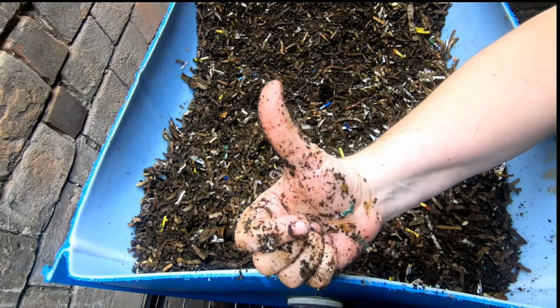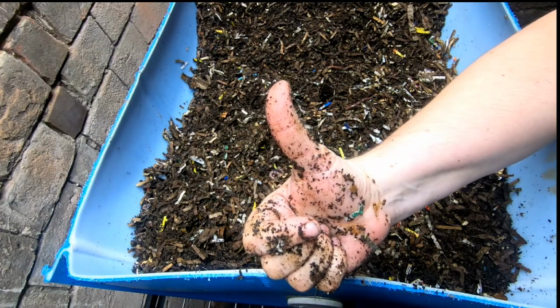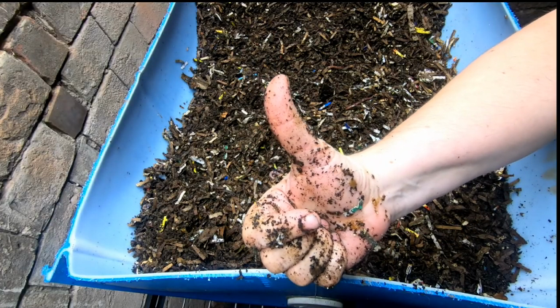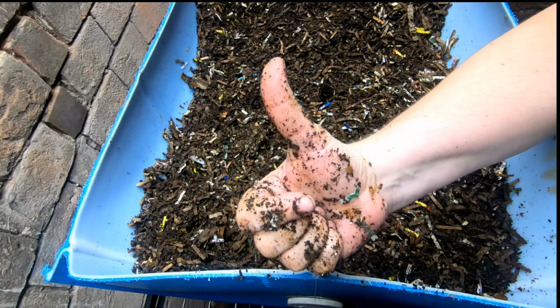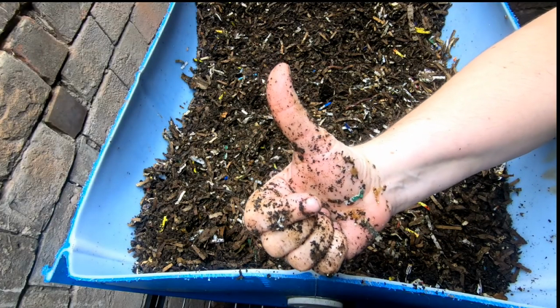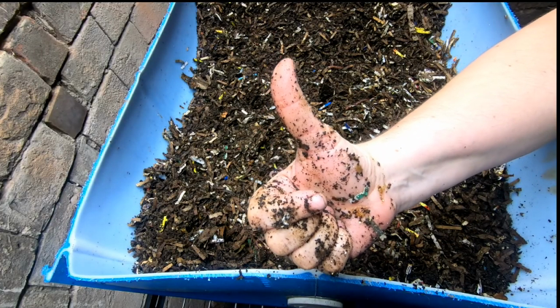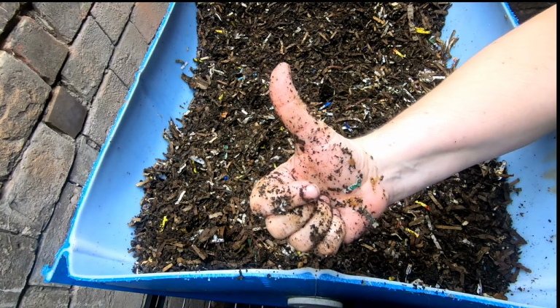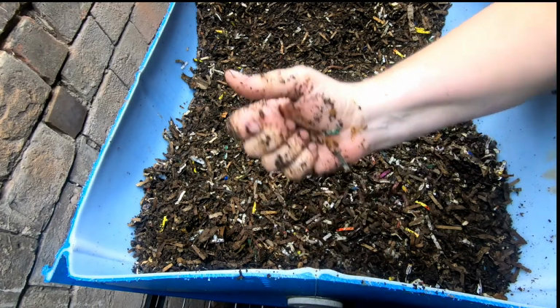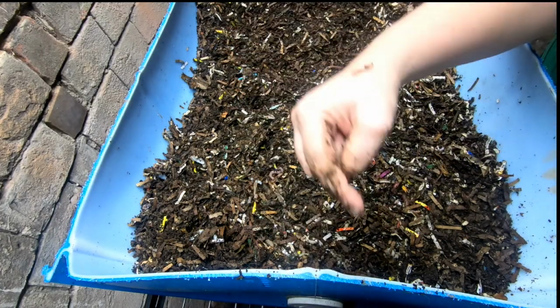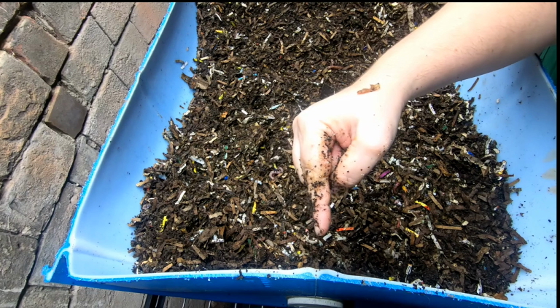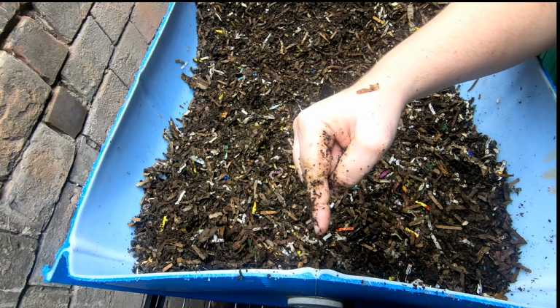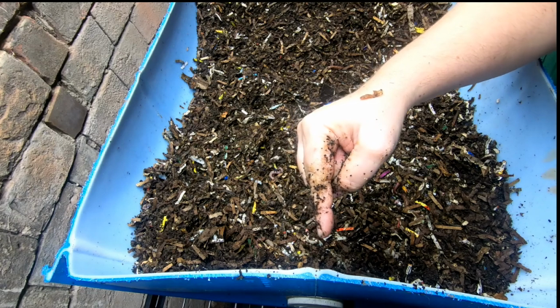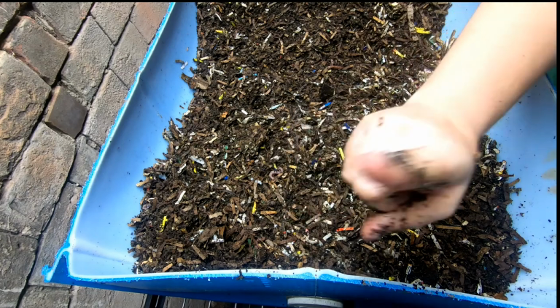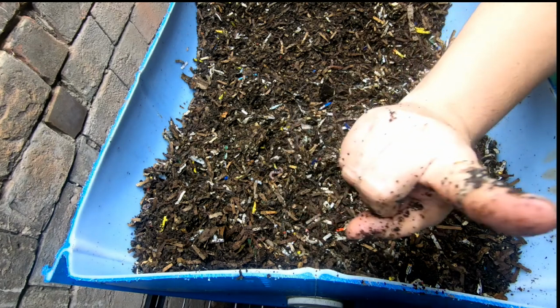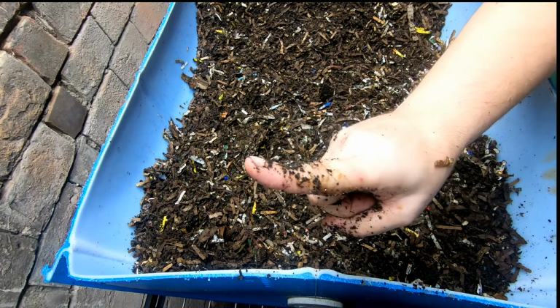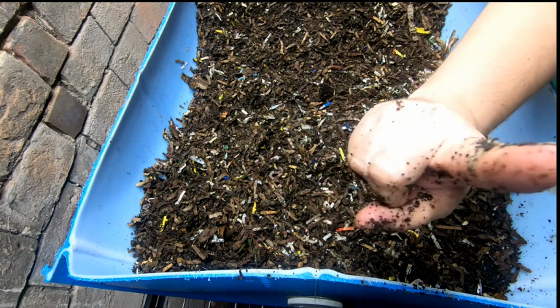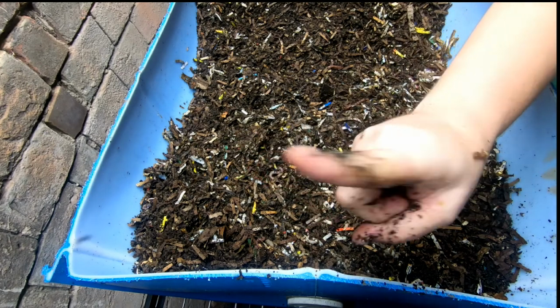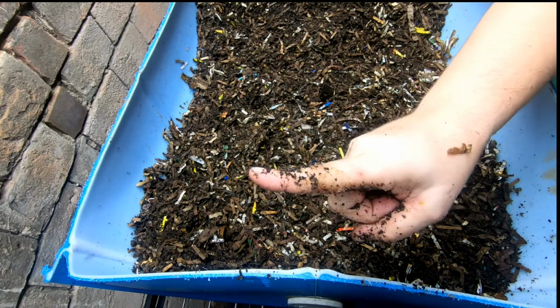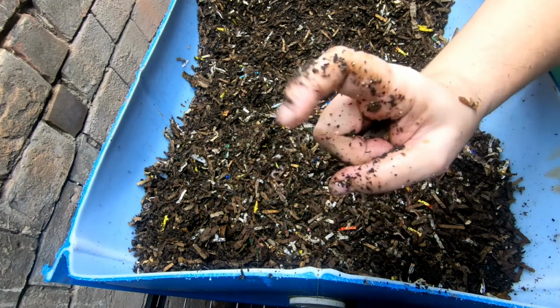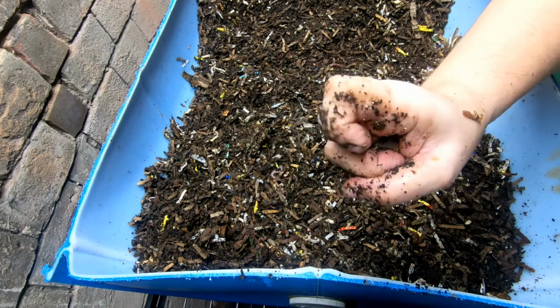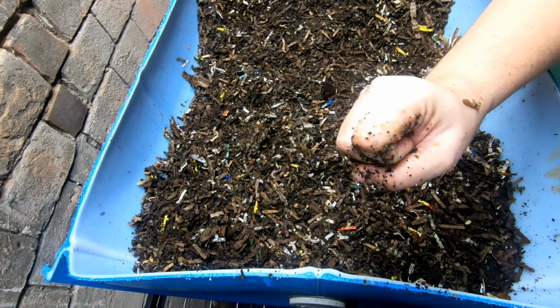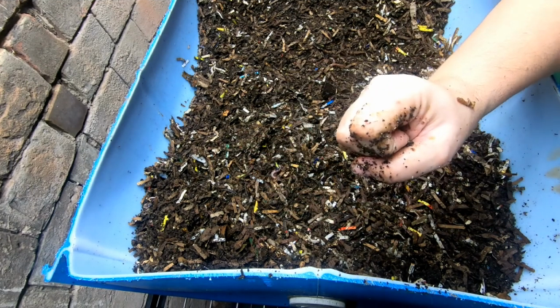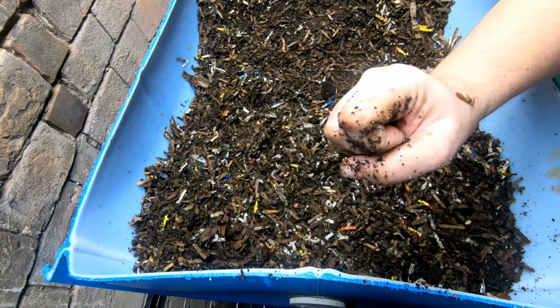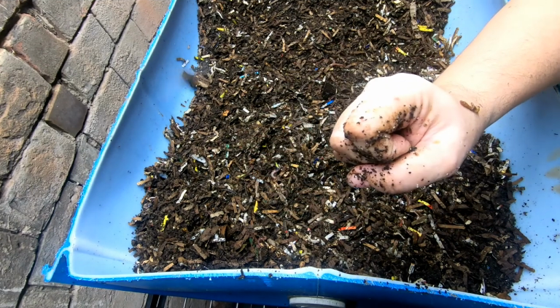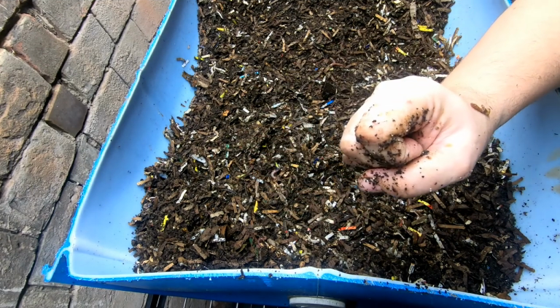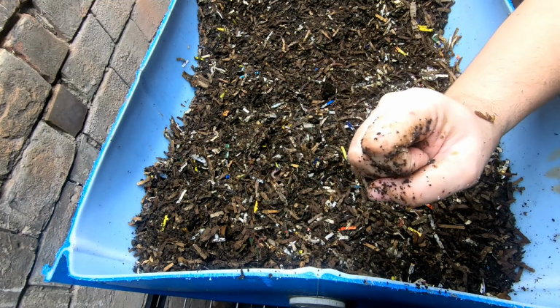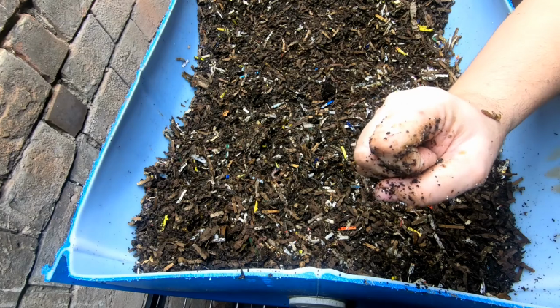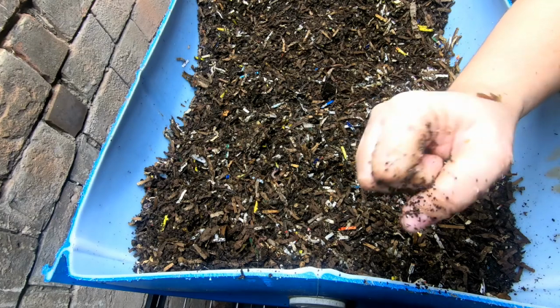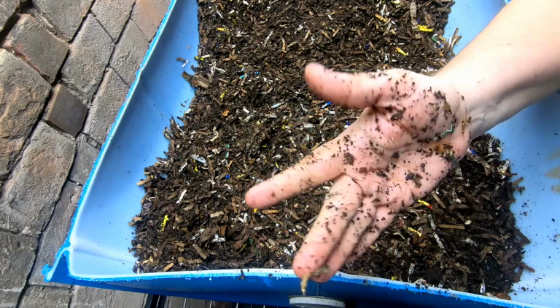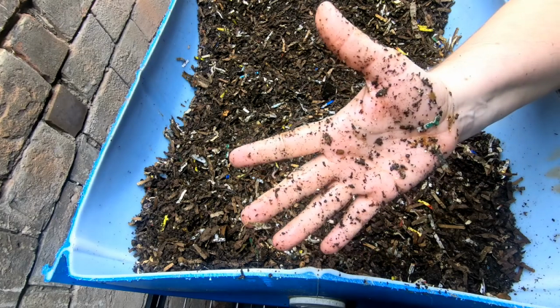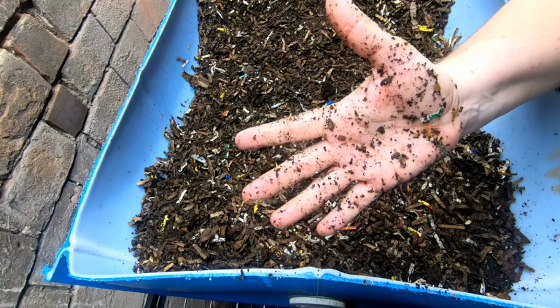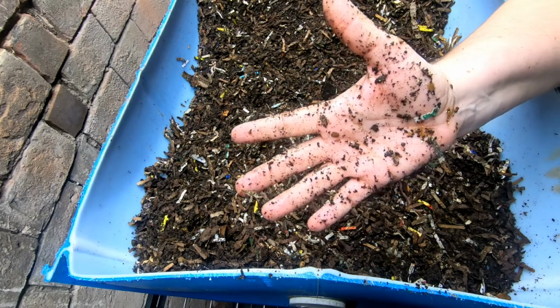If you like the video, give it a muddy thumbs up. If you're not a member of my worm family, click that subscribe button, and if you want to know what I'm doing when I'm doing it, ring that bell icon. Thanks for hanging out with me and my worms — everybody have a good day!